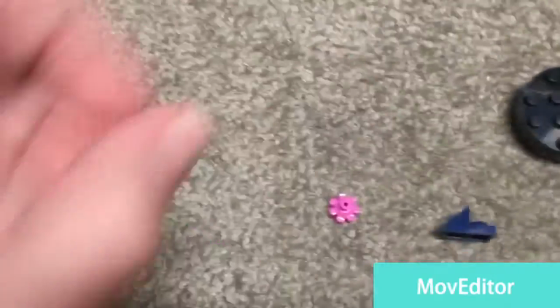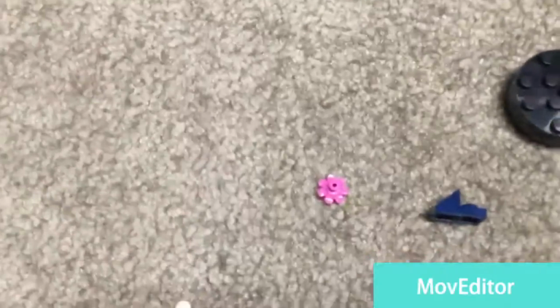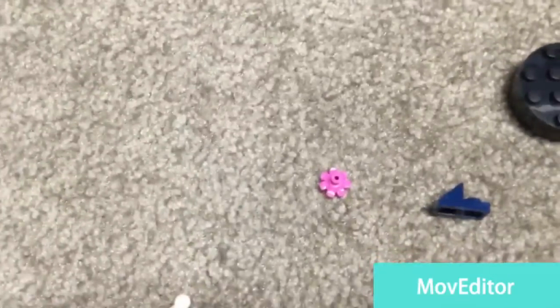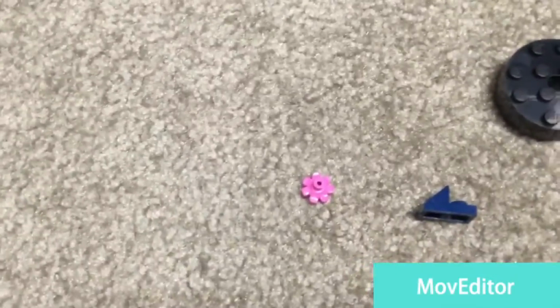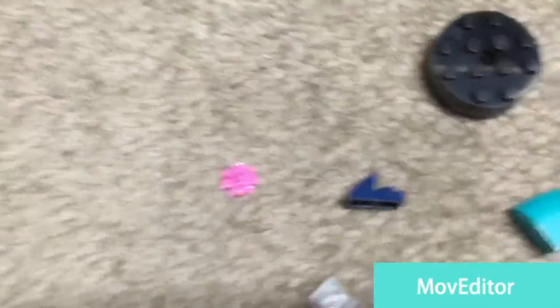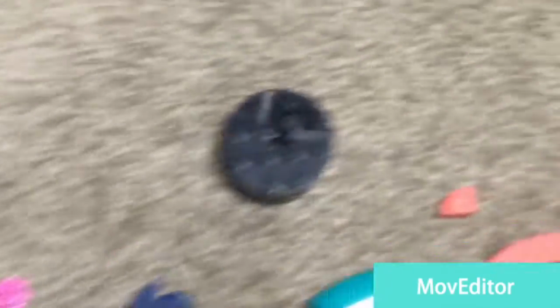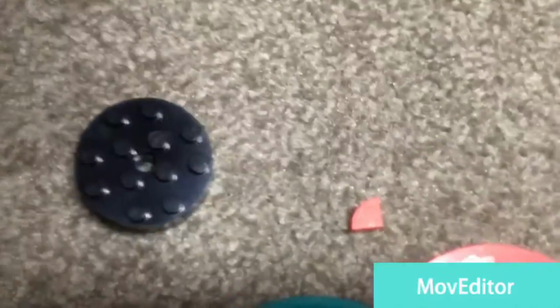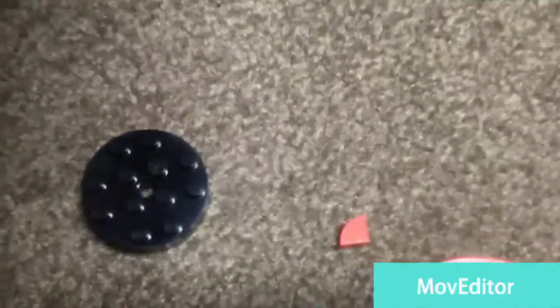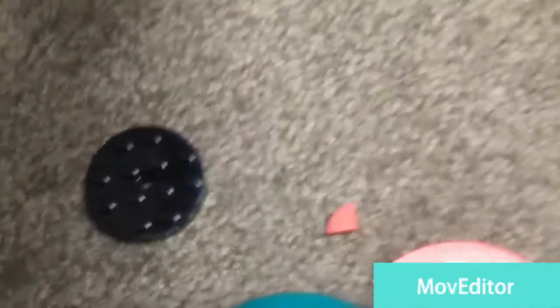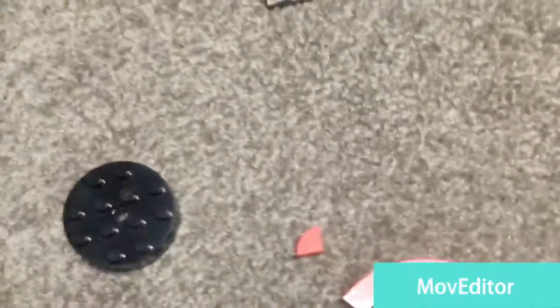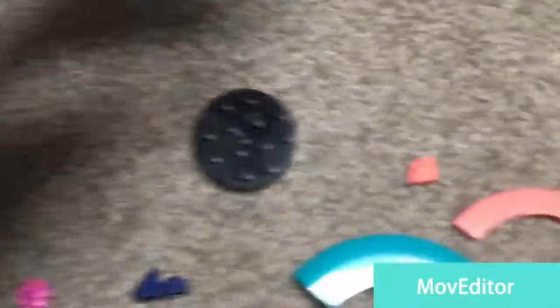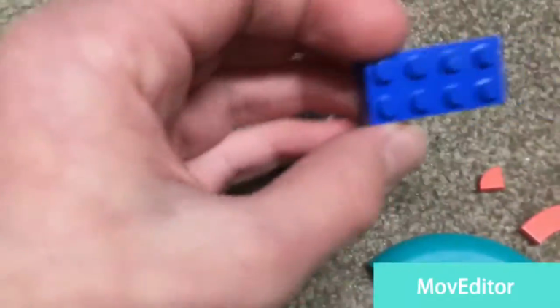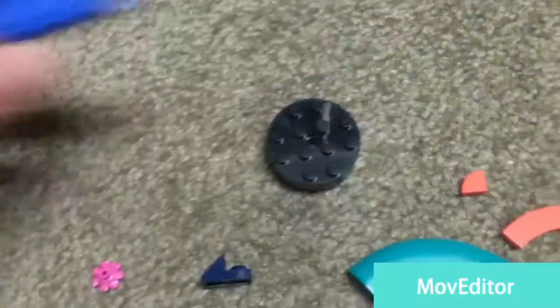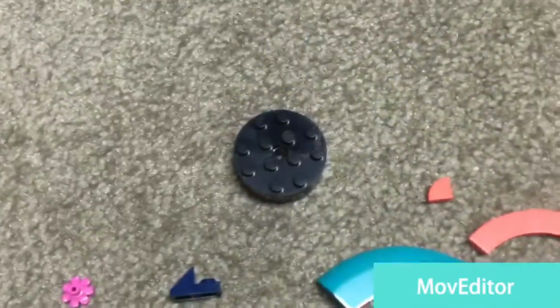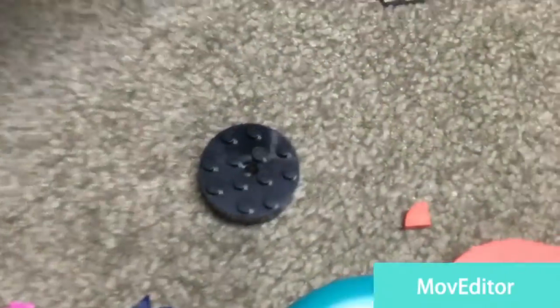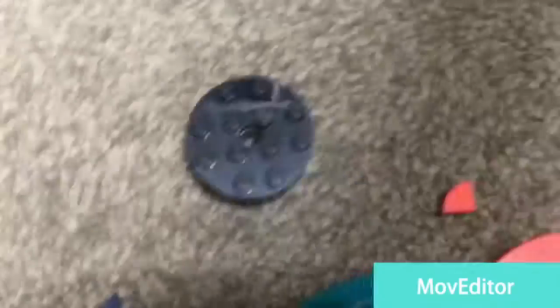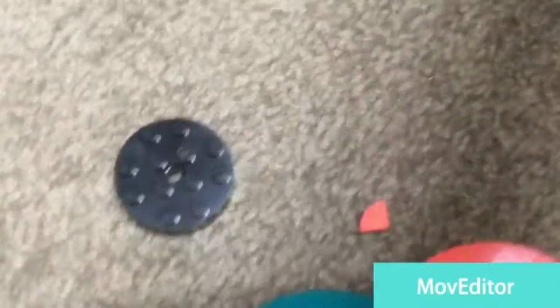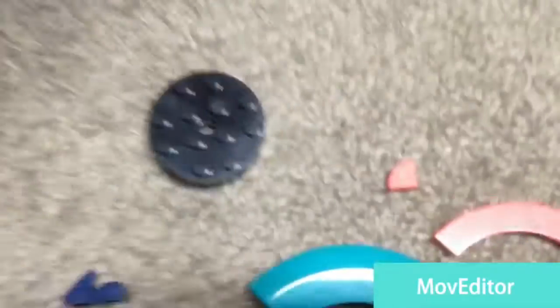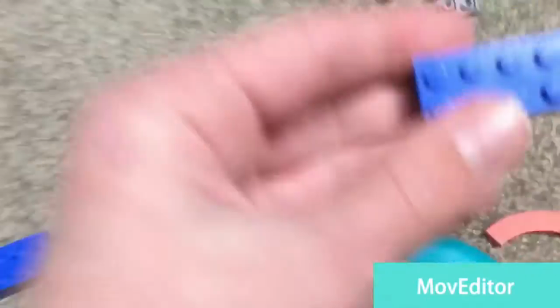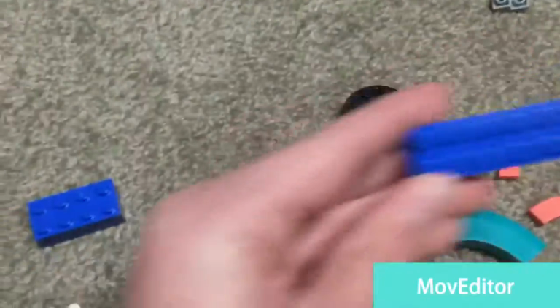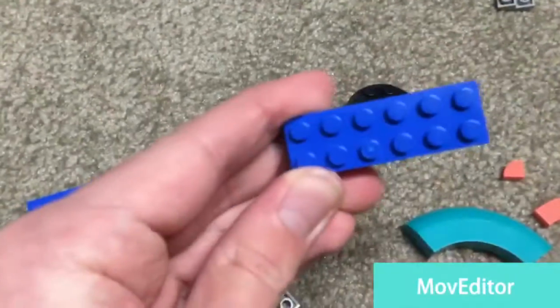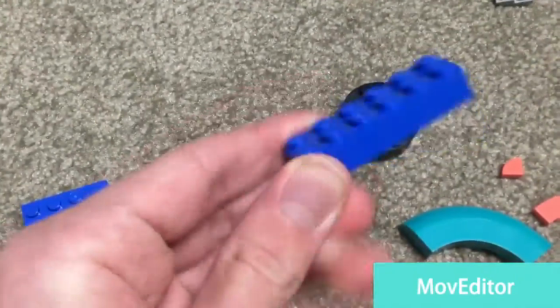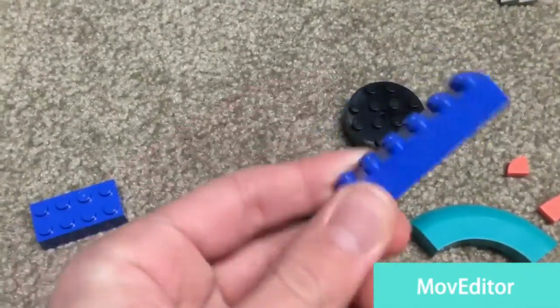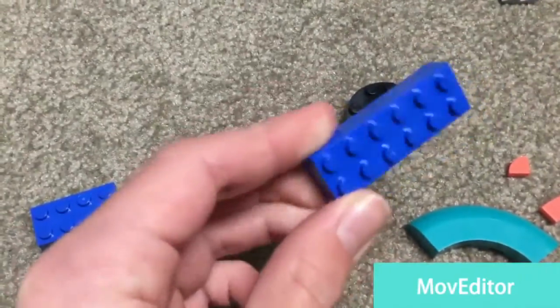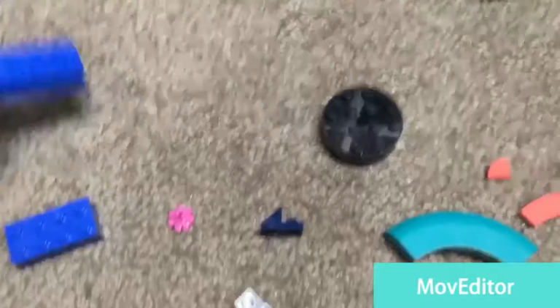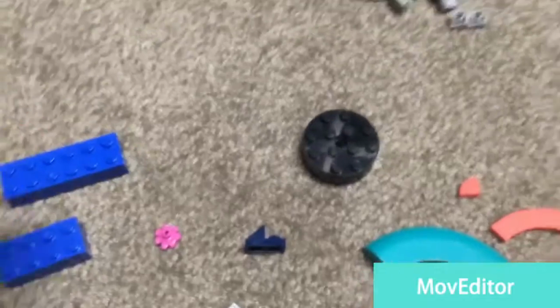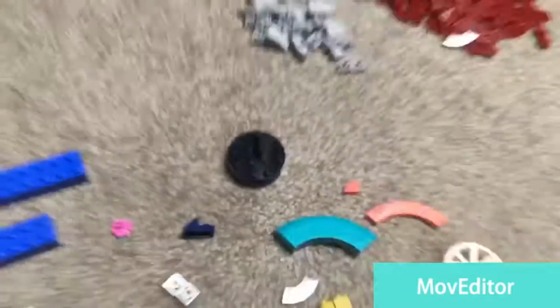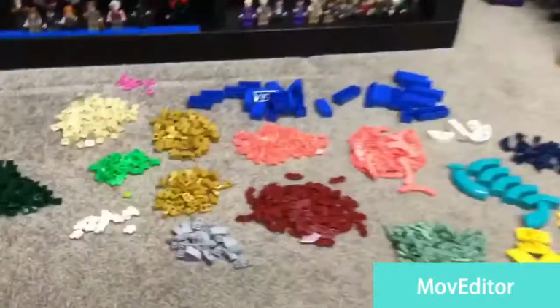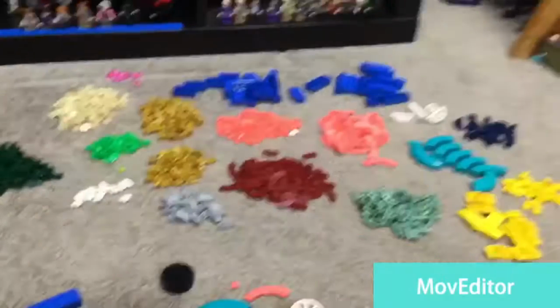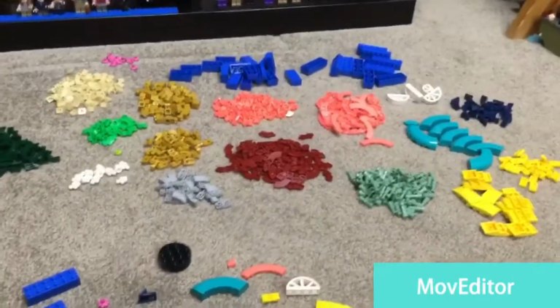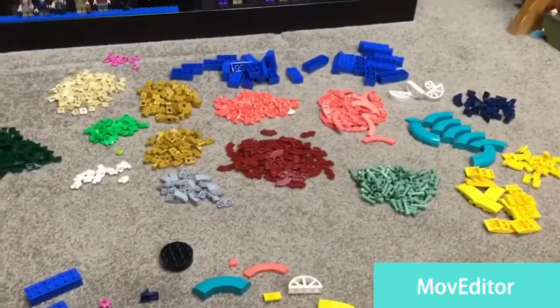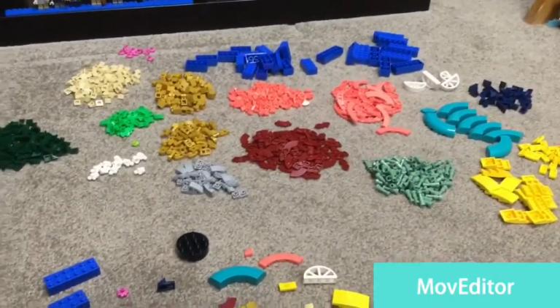I got some of these flowers, two-by-fours in blue, and two-by-sixes in blue. That's all the pieces right there.